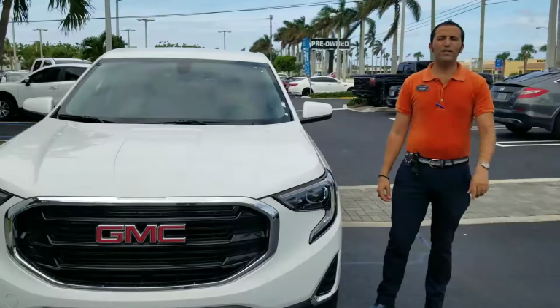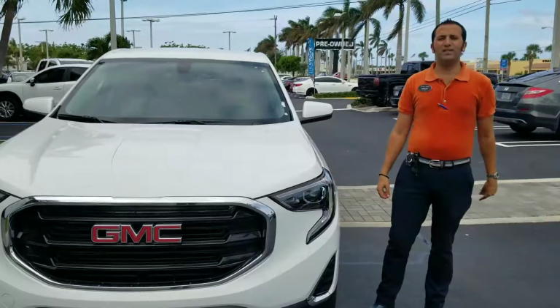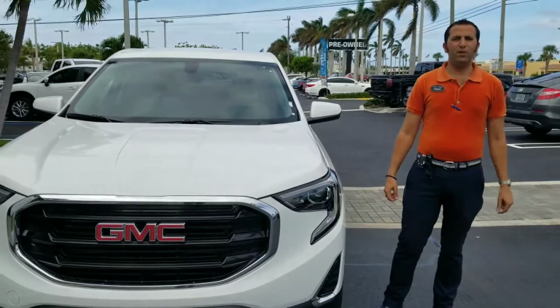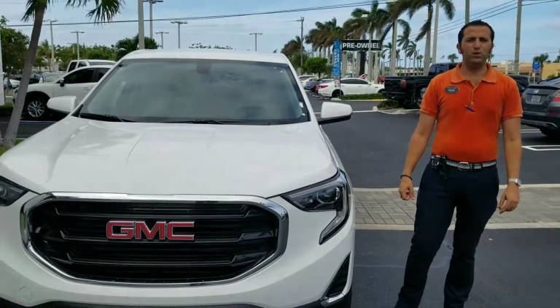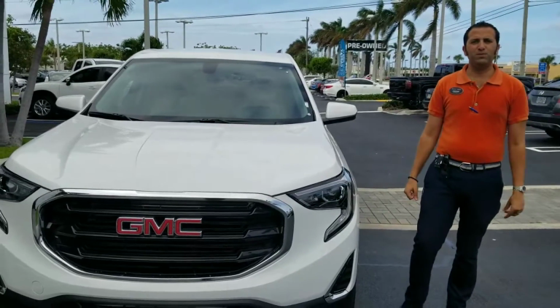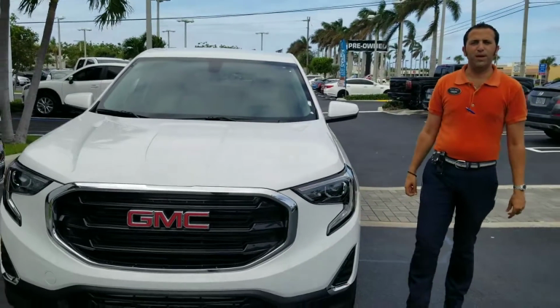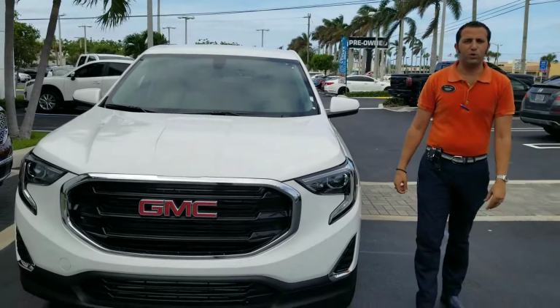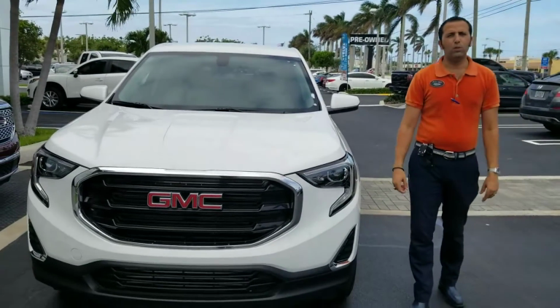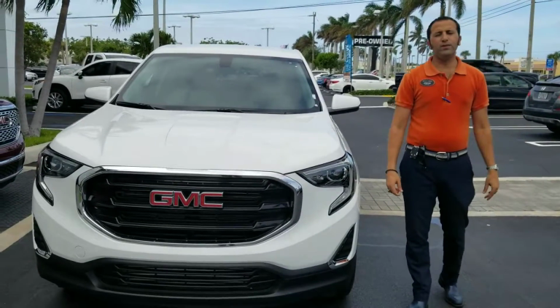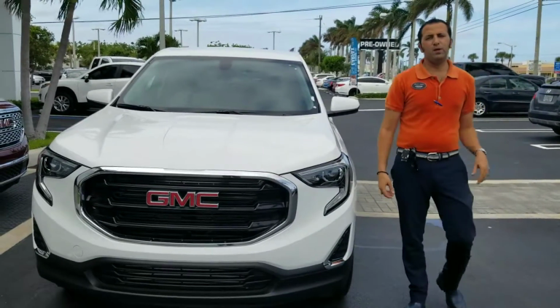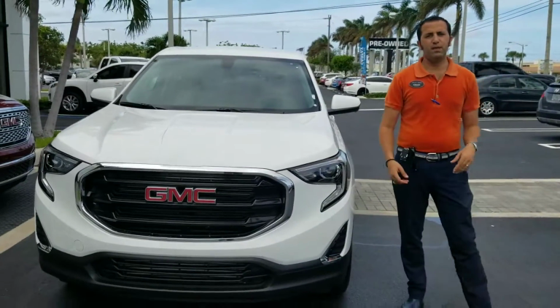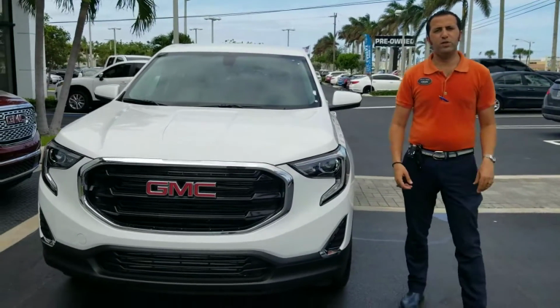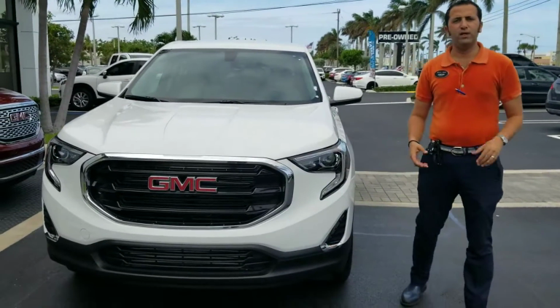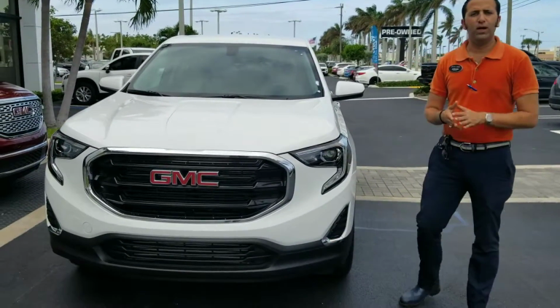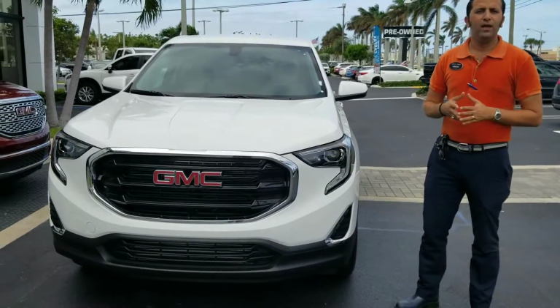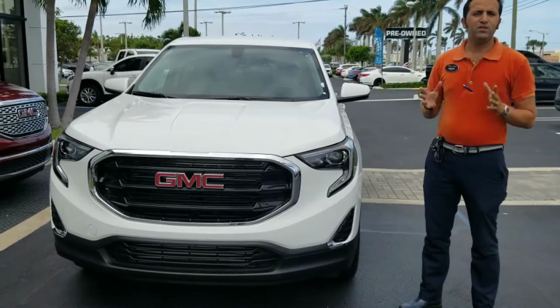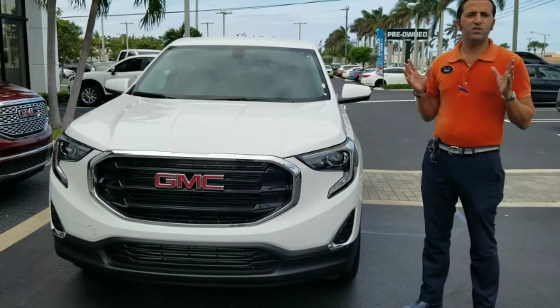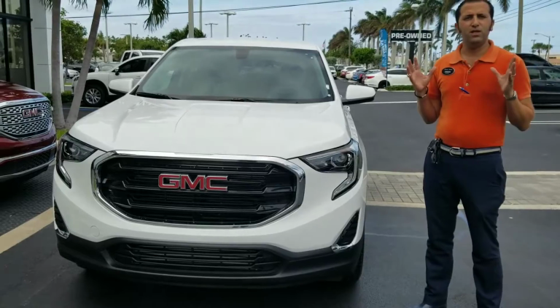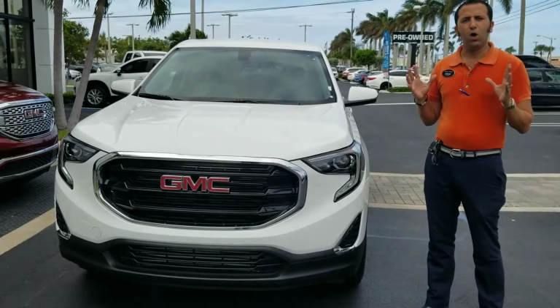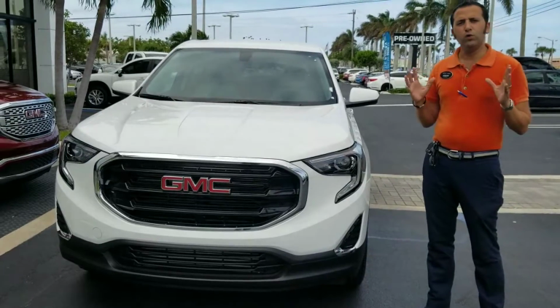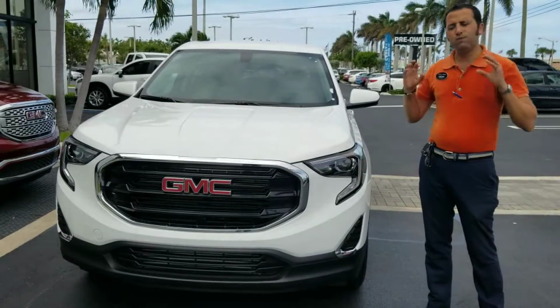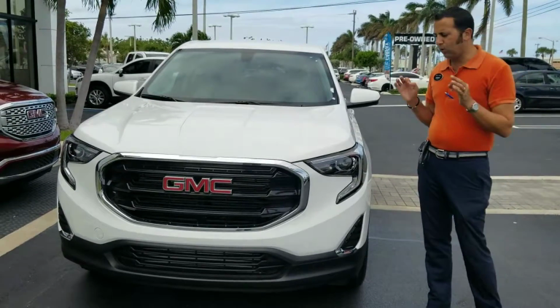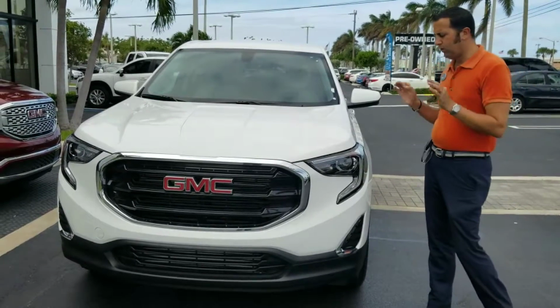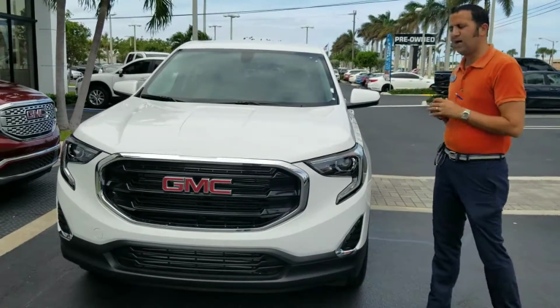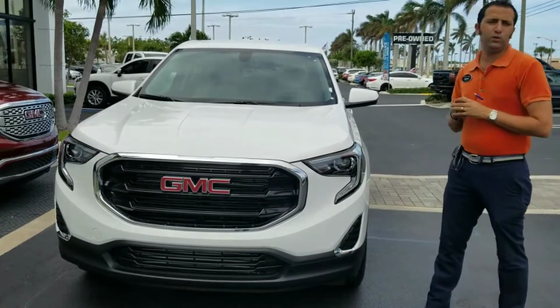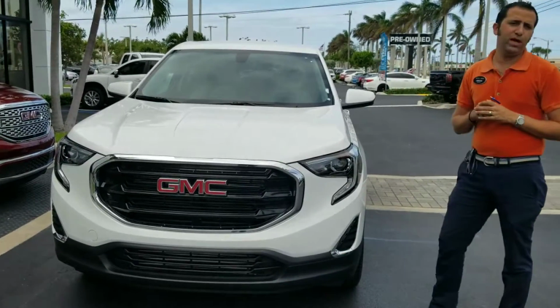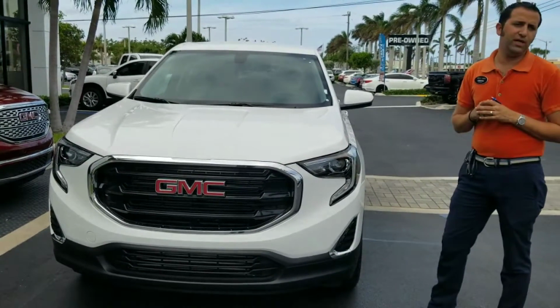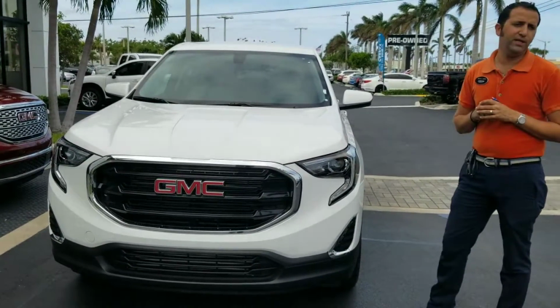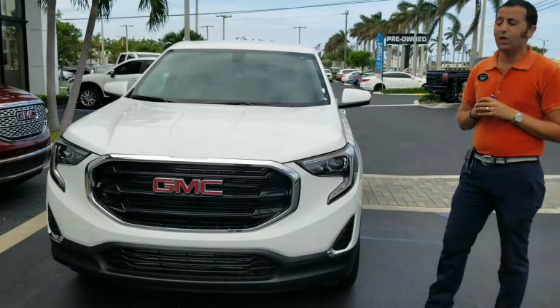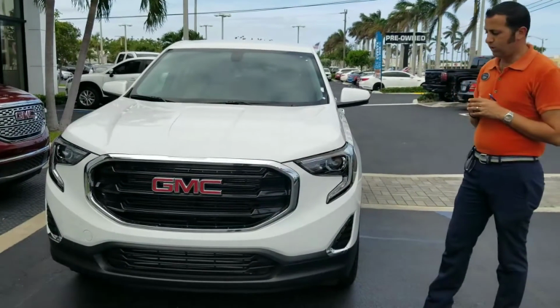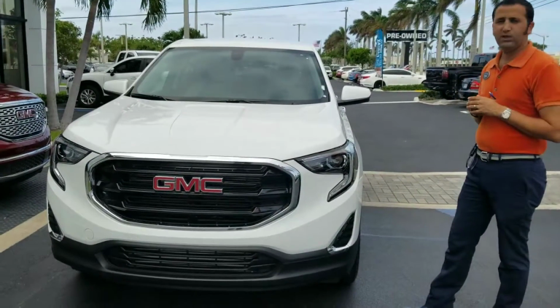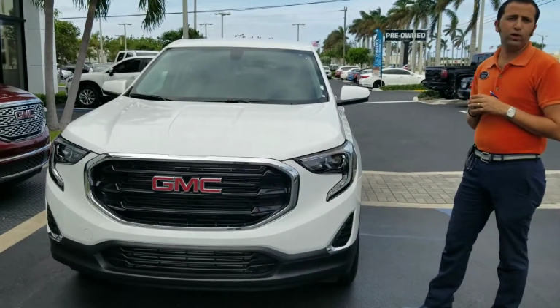Great day at Delray GMC. My name is Jordan, I'm one of the experienced managers here at Delray. This is the all-new, fully redesigned 2018 GMC Terrain.